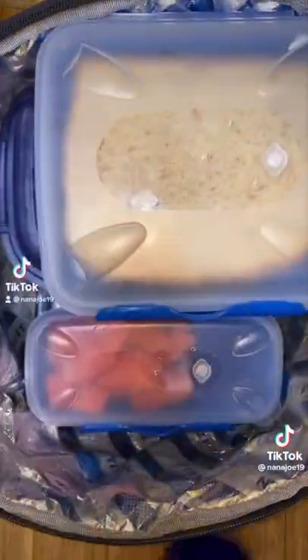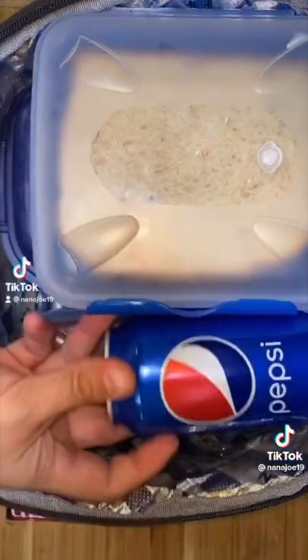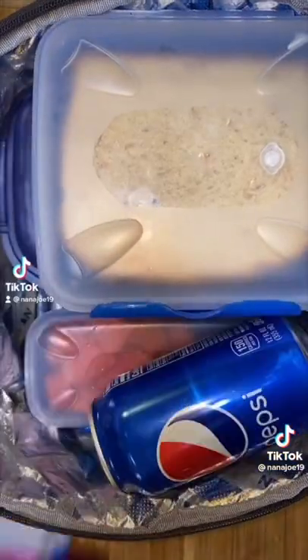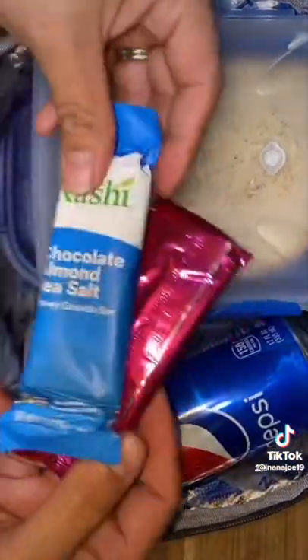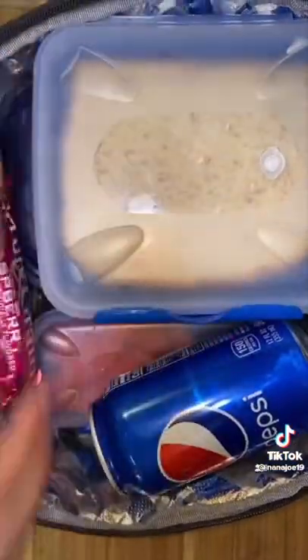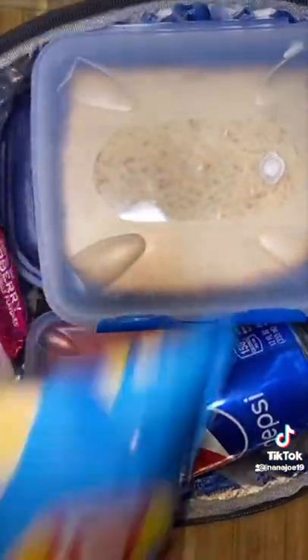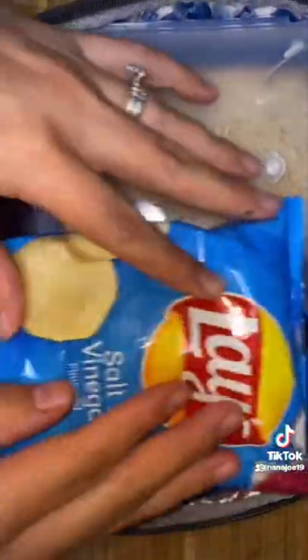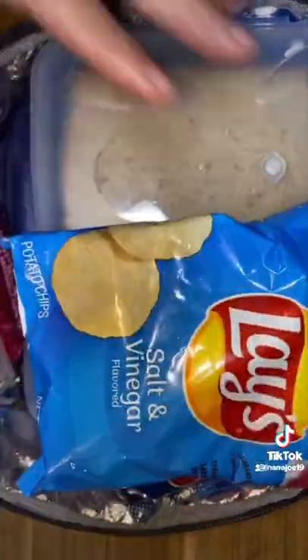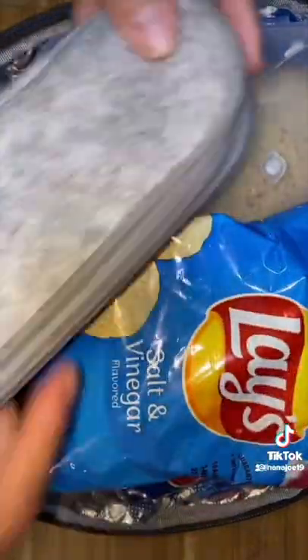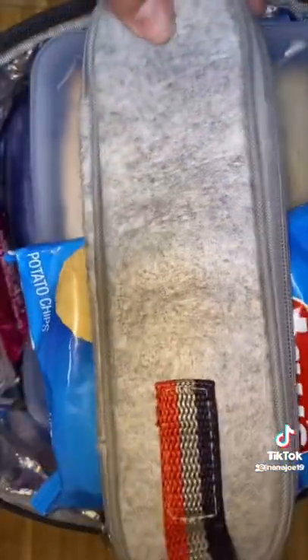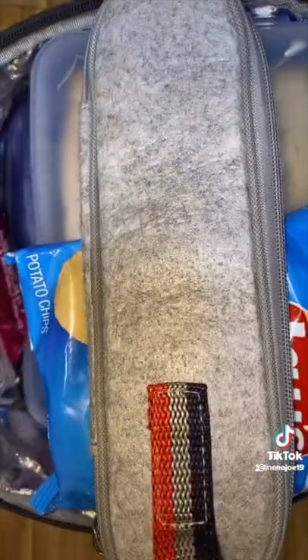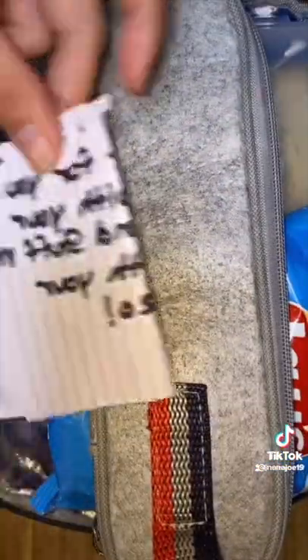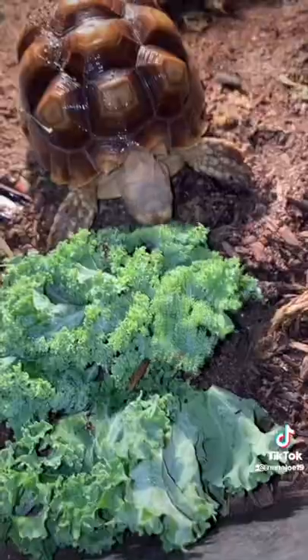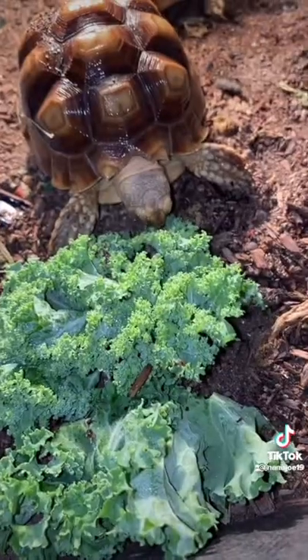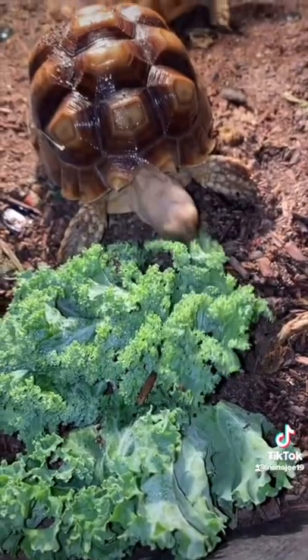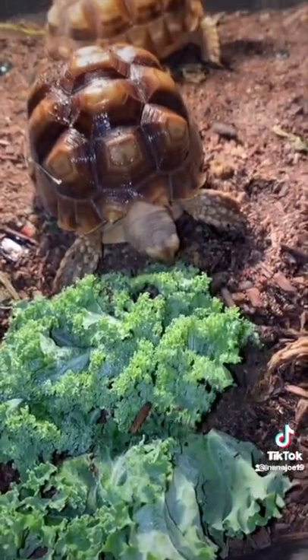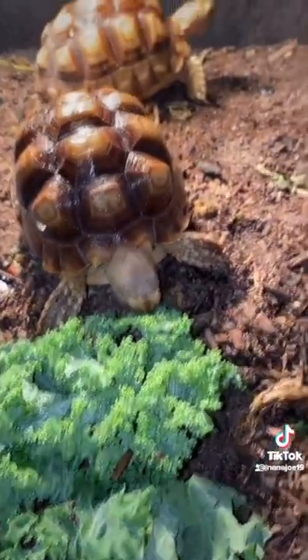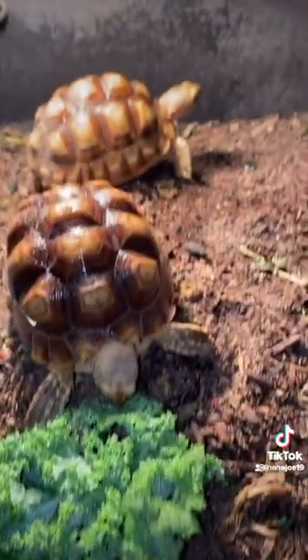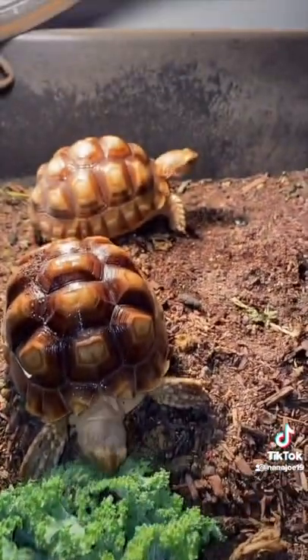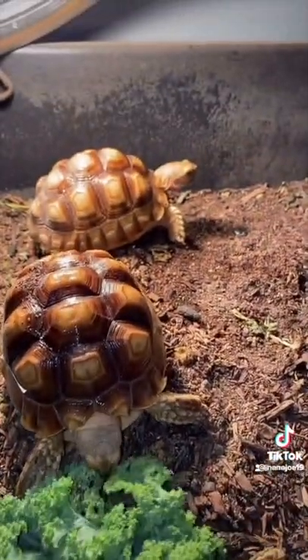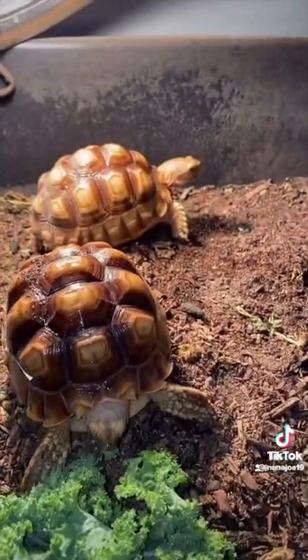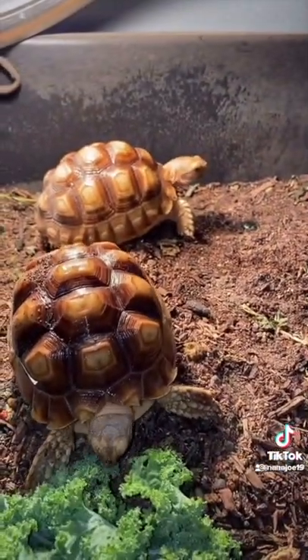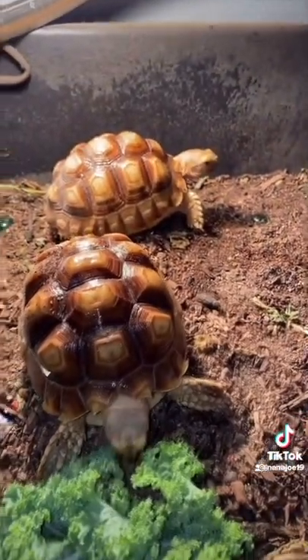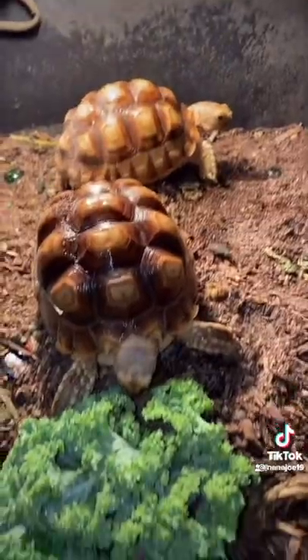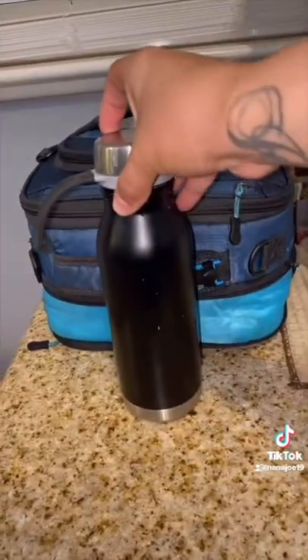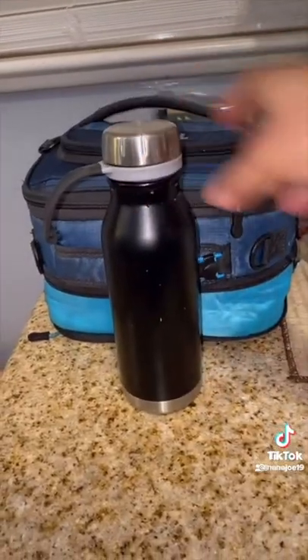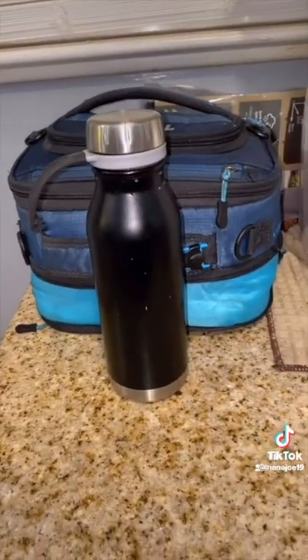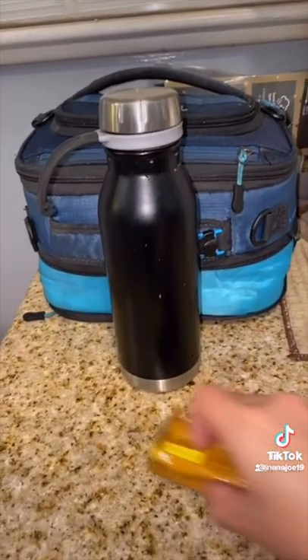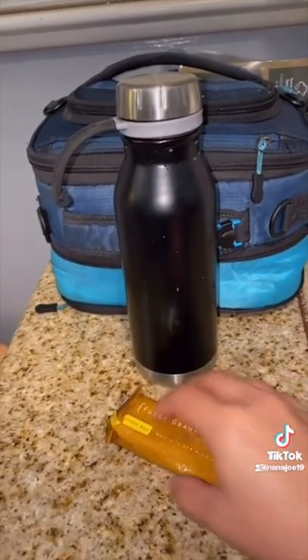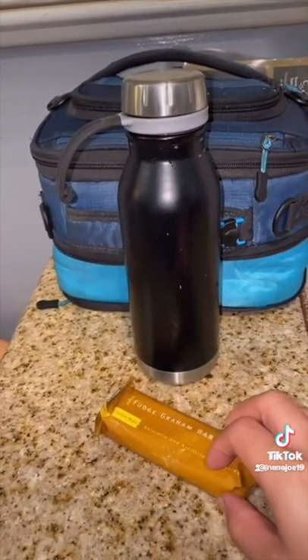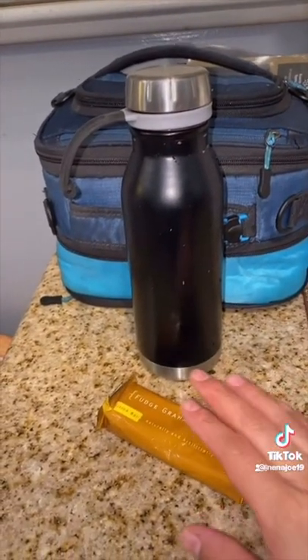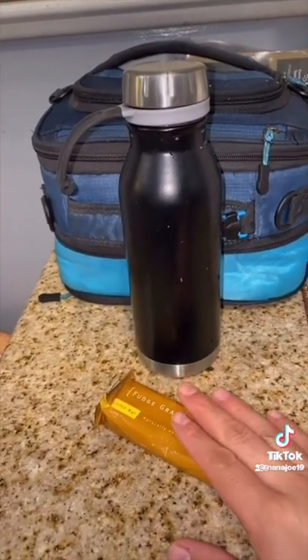Then I pack everything in his lunch pot with a couple more snacks. I'm adding a bag of chips, a soda, and a couple of granola bars. His fork and a spoon and the note. Here's Bento and Franklin snacking on some kale and I know I'm gonna get a lot of people talking about my tortoises — take that to Facebook. And that's it. His tea and a granola bar for the morning. Bye!